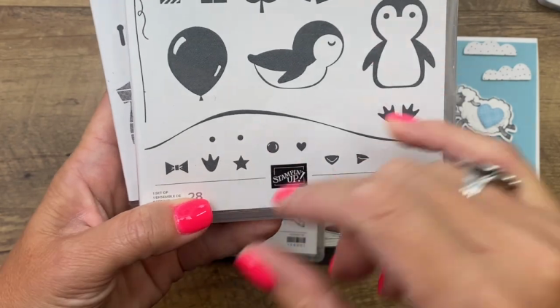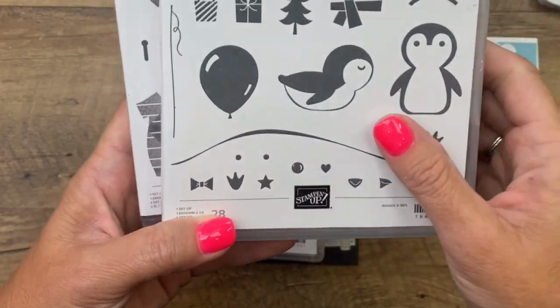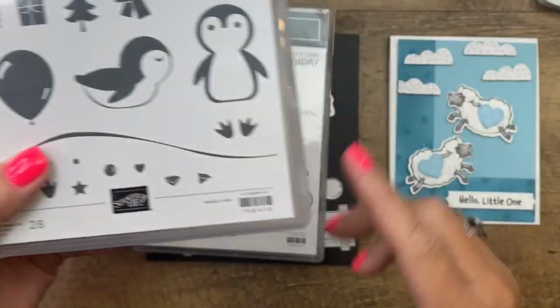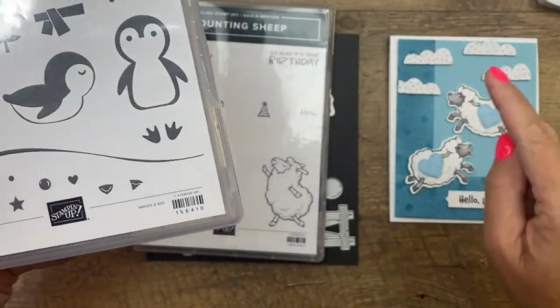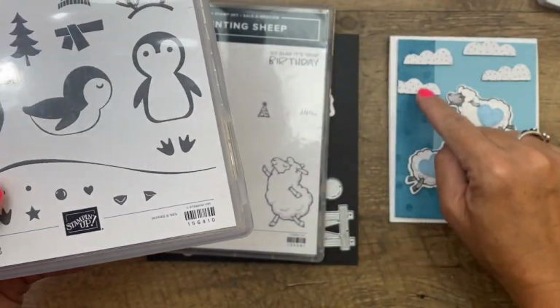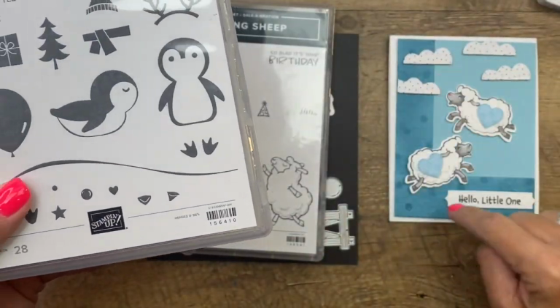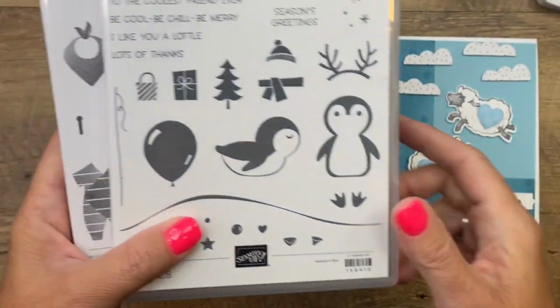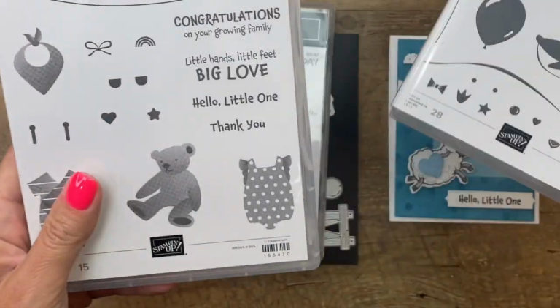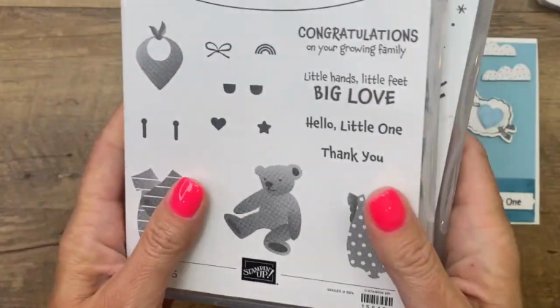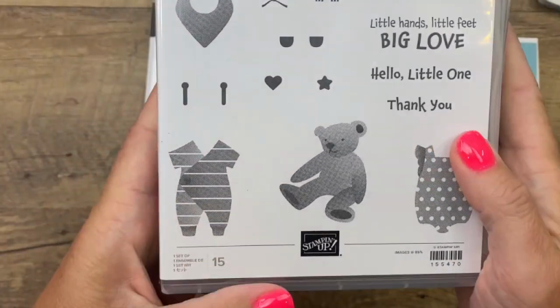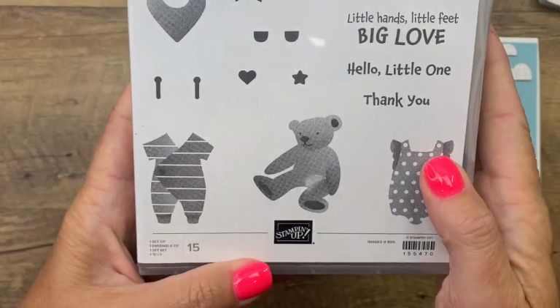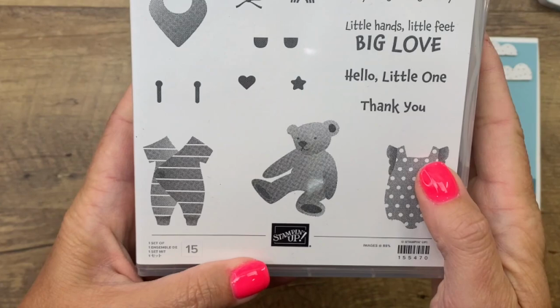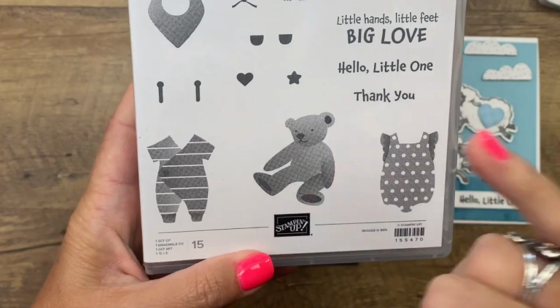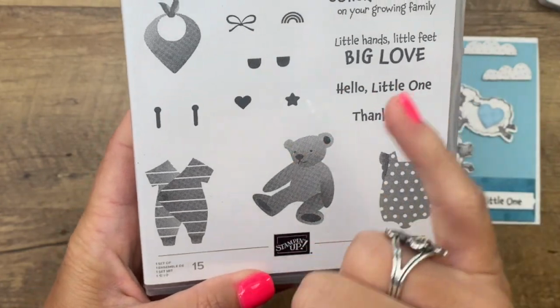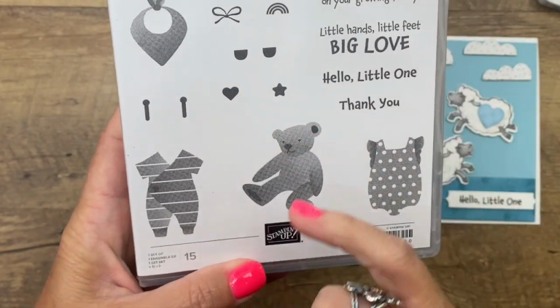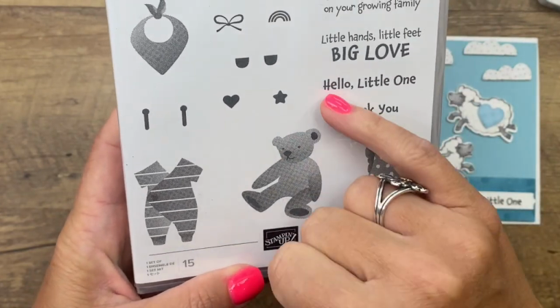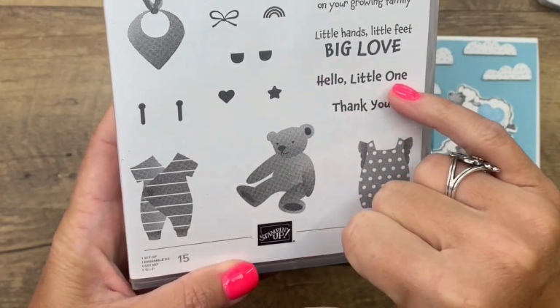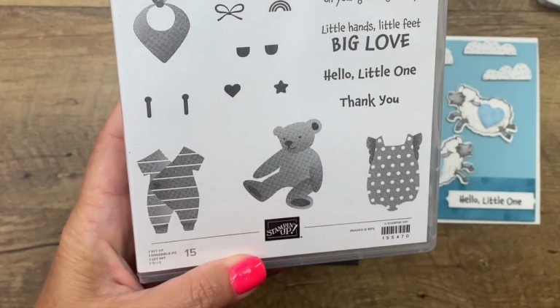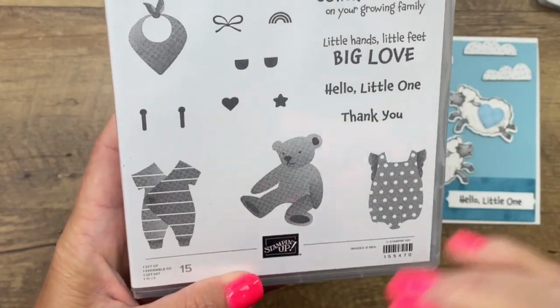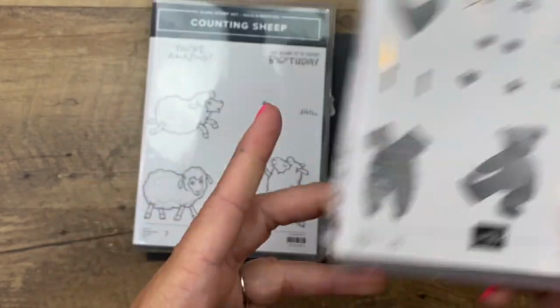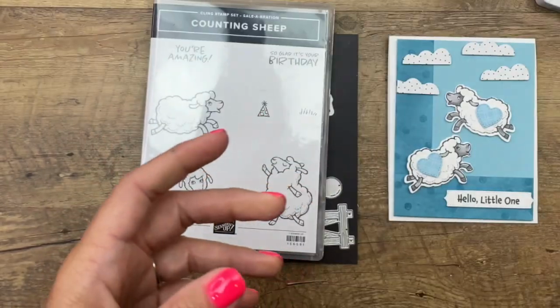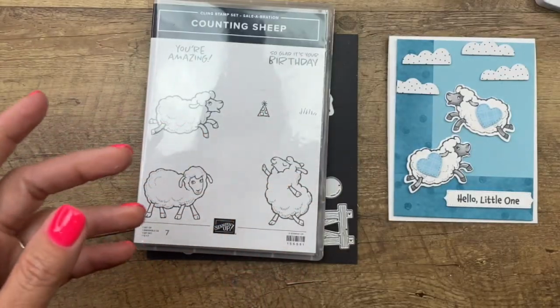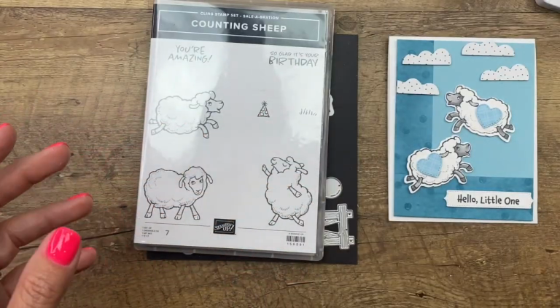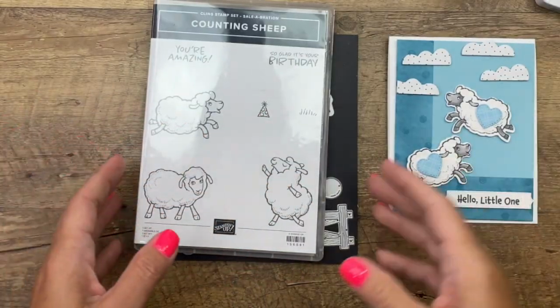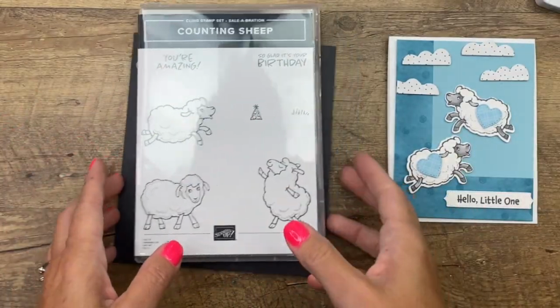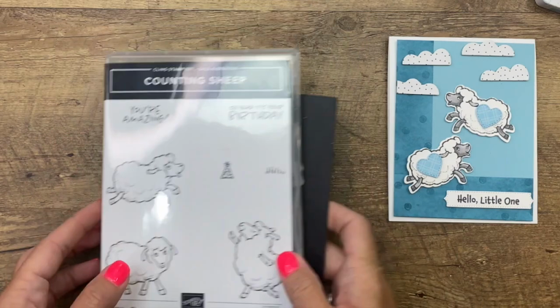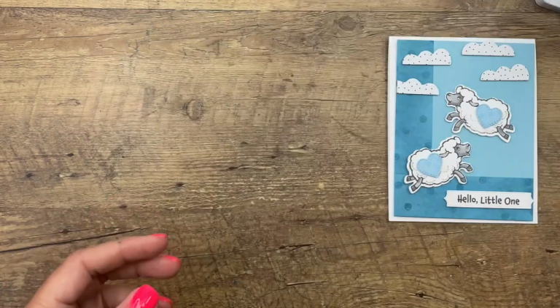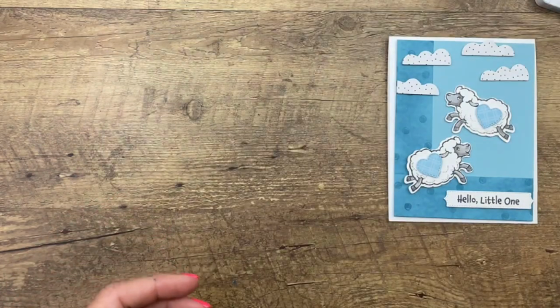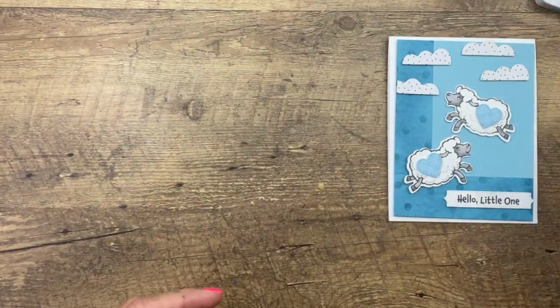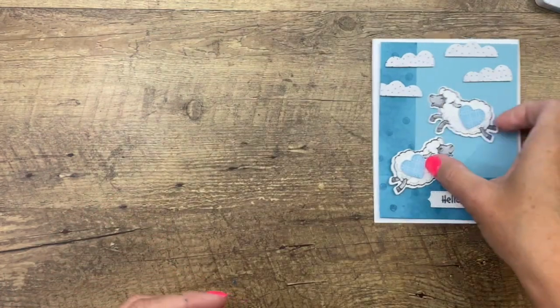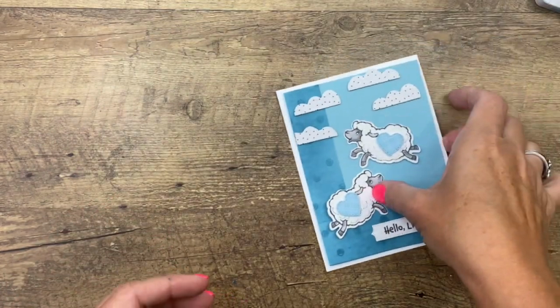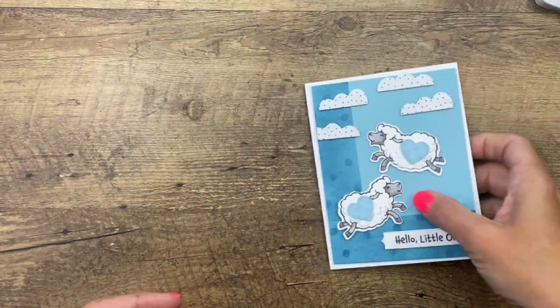So you could do dots or hearts — I'll show you here on the edge. And then the All for Baby, I'm using the Hello Little One because I wanted to use a baby sentiment. All right, let's get started.